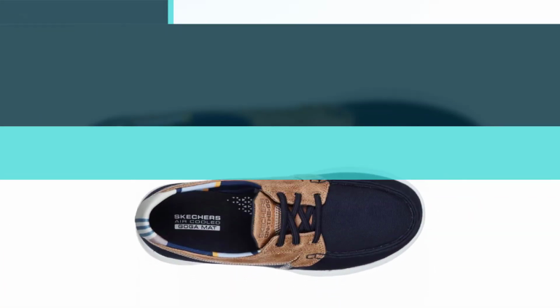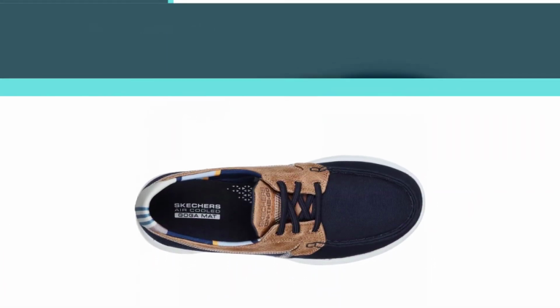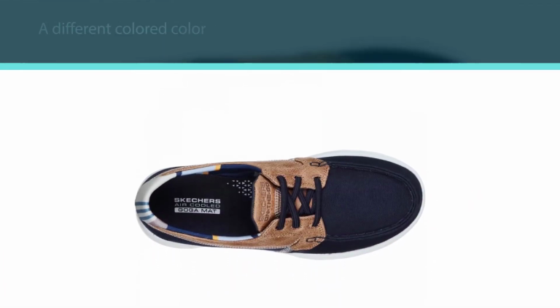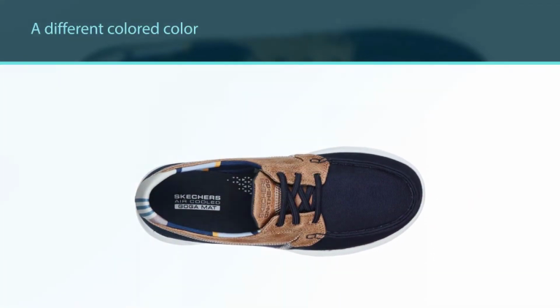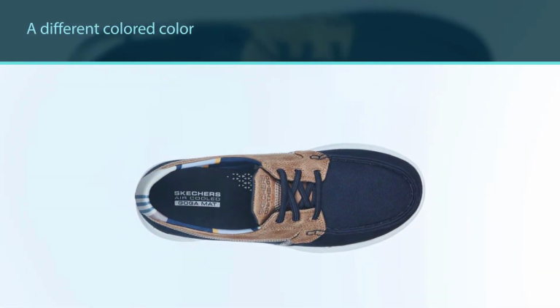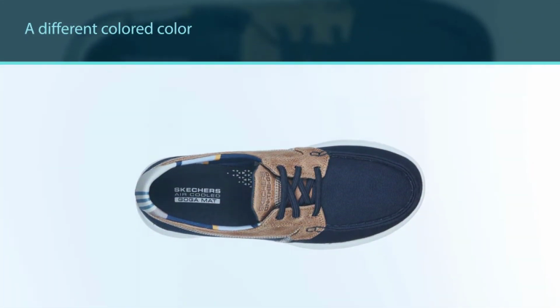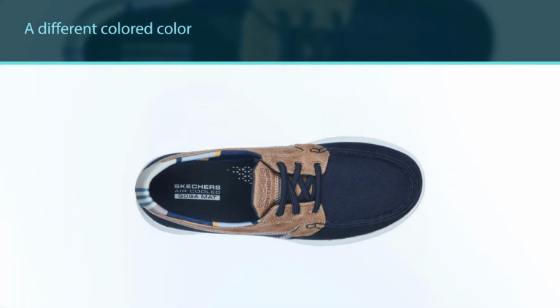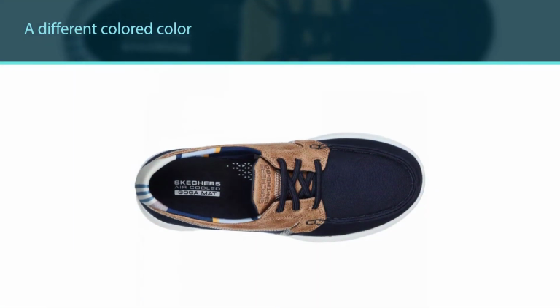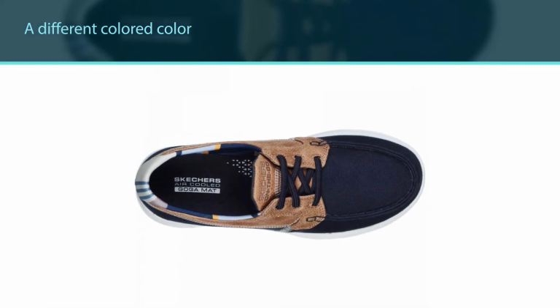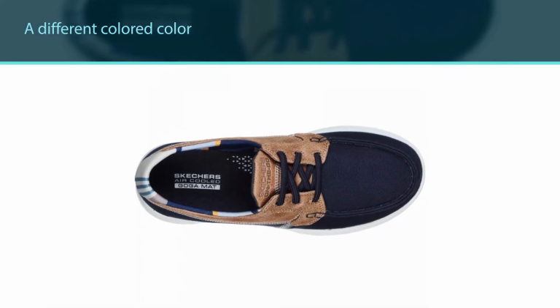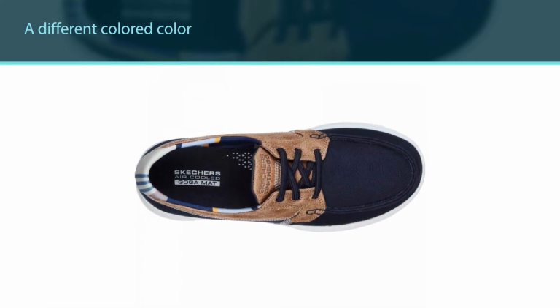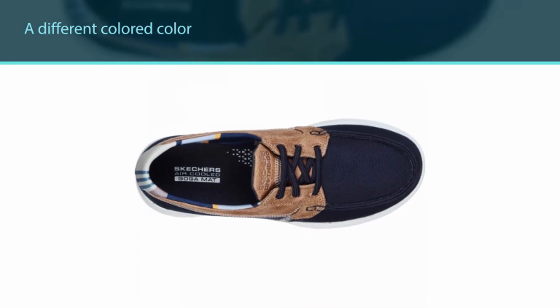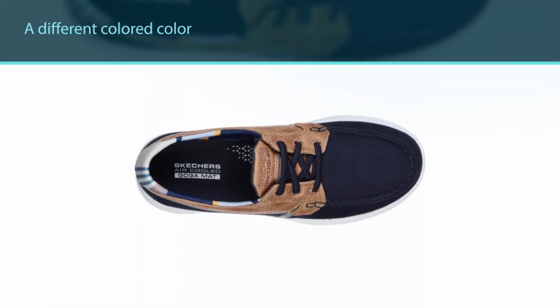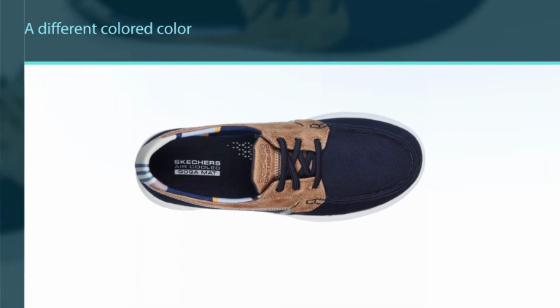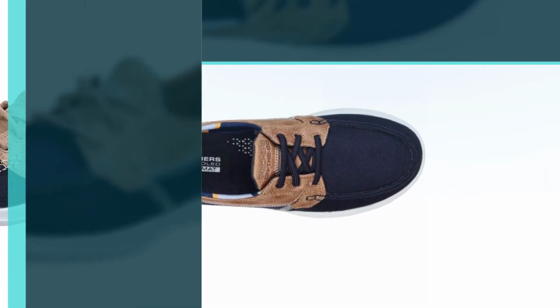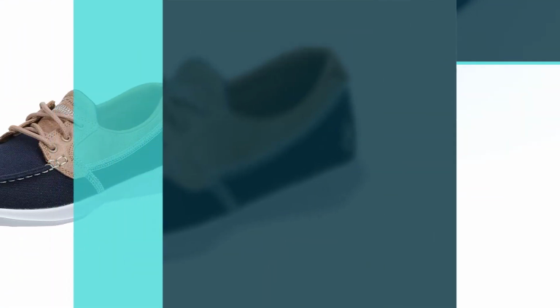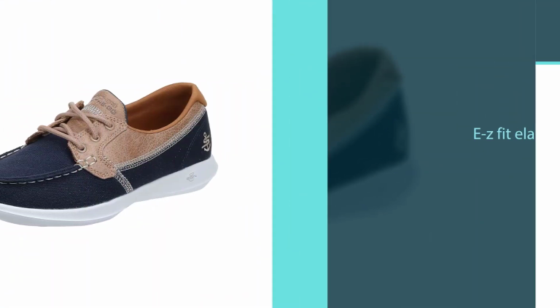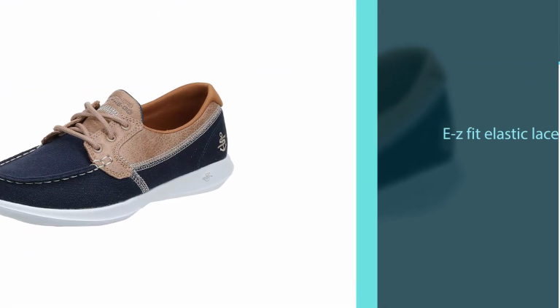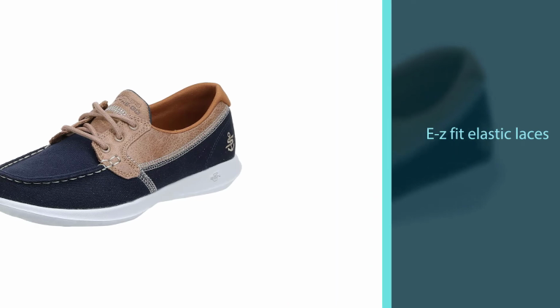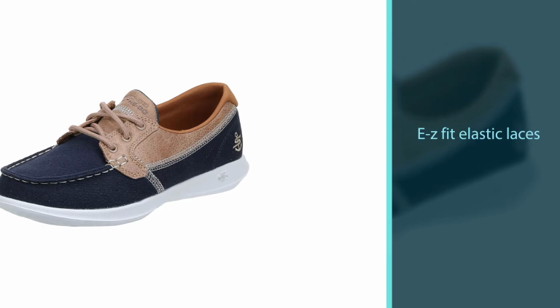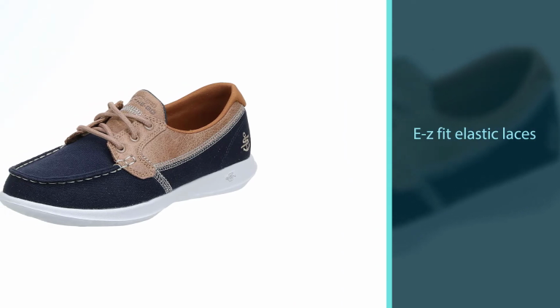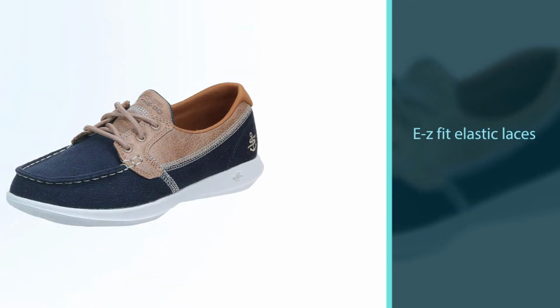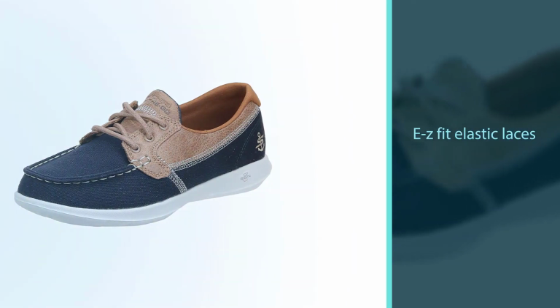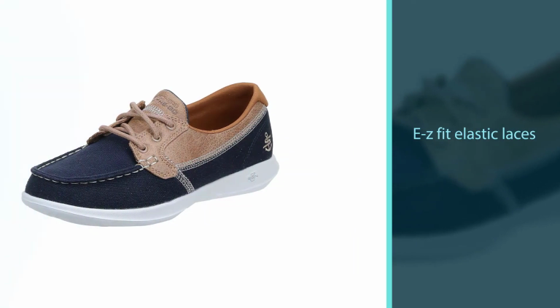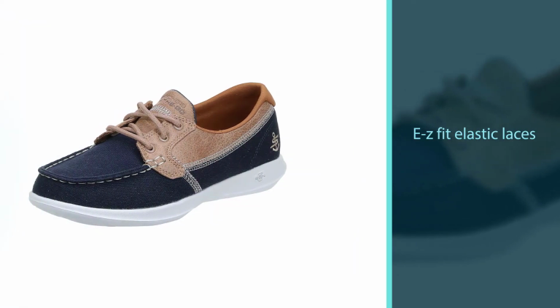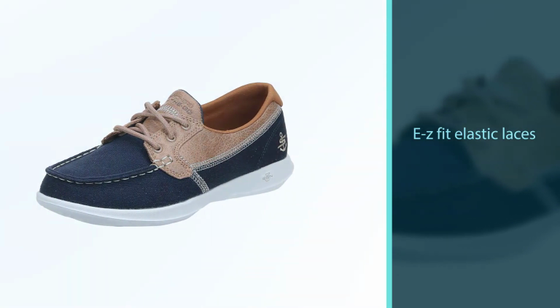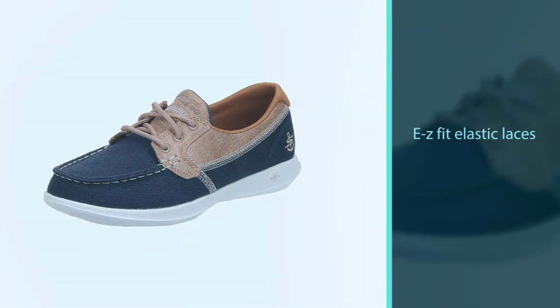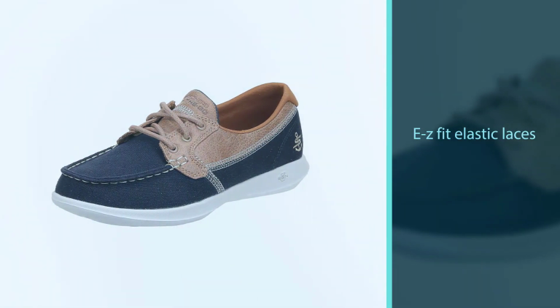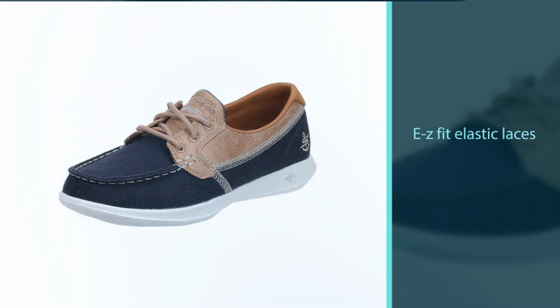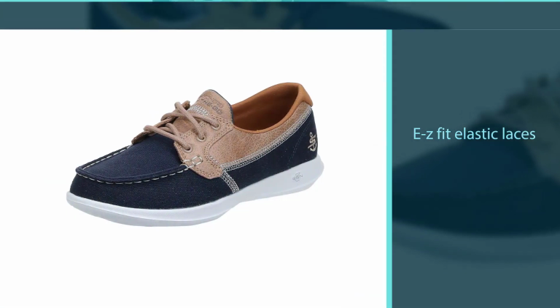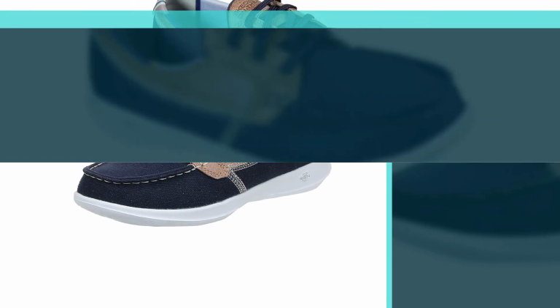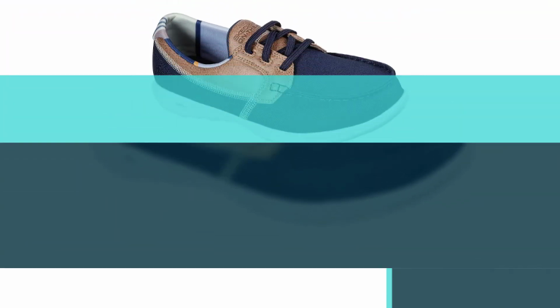Available in four colors with a different colored collar than the upper and a white sole with moderate gripping, these shoes have EZ fit elastic laces so that you can slip them on in a hurry. An air-cooled Goga Mat insole keeps your feet cool and comfortable.